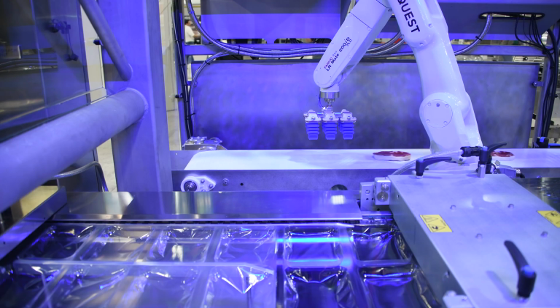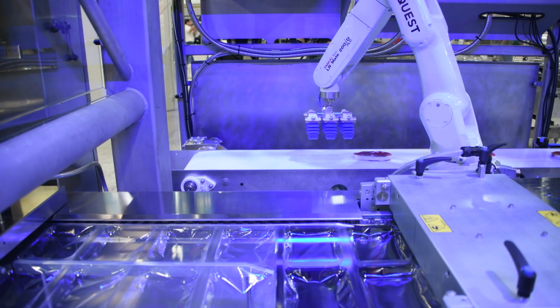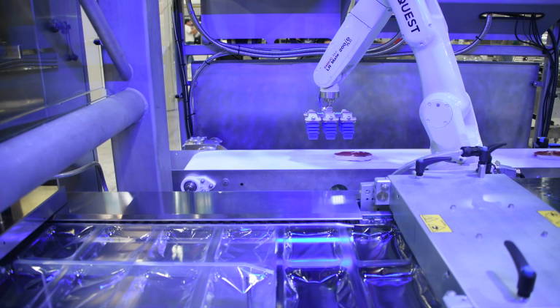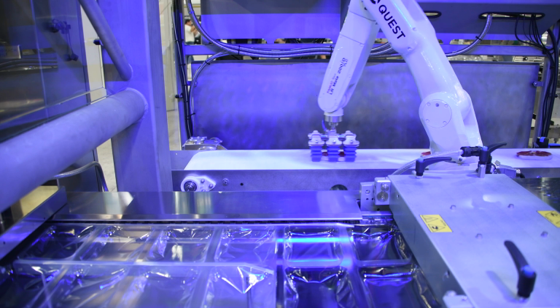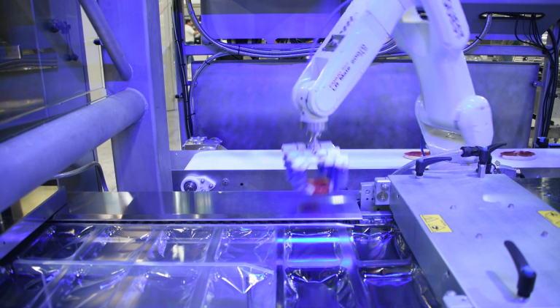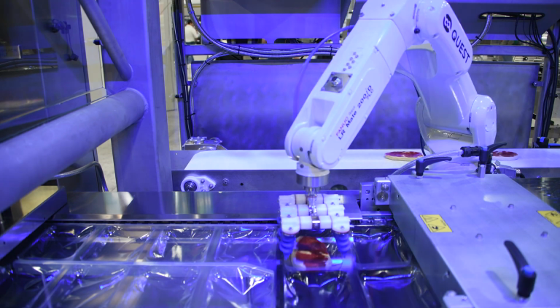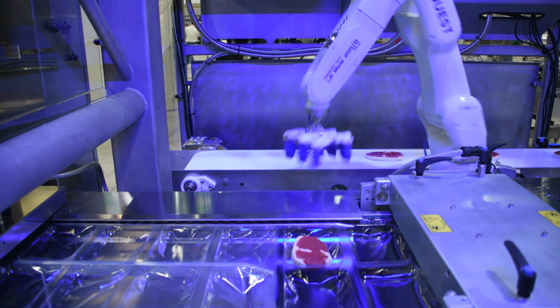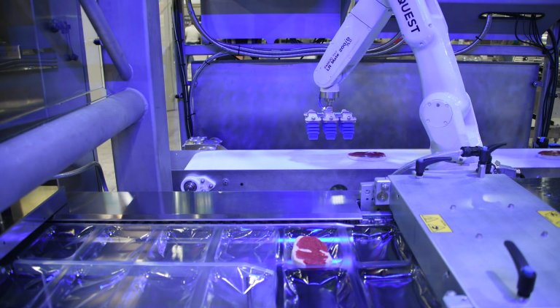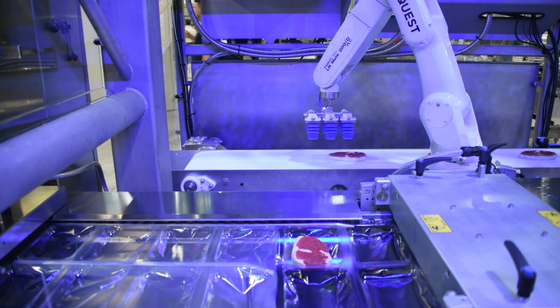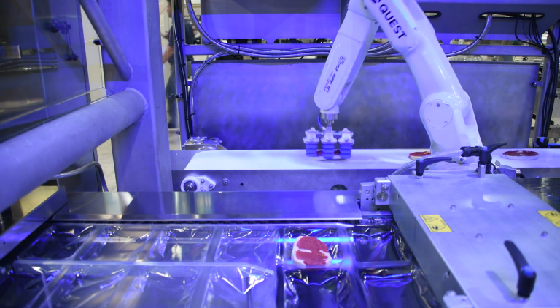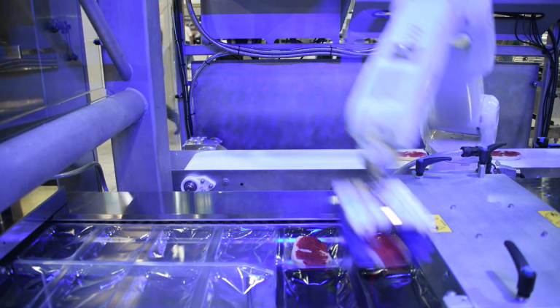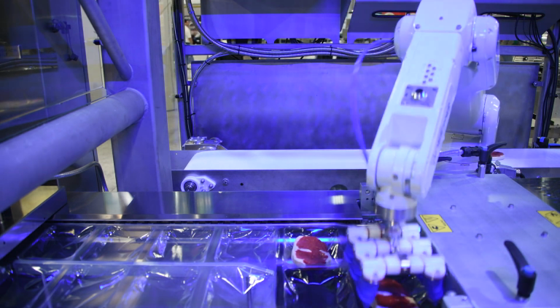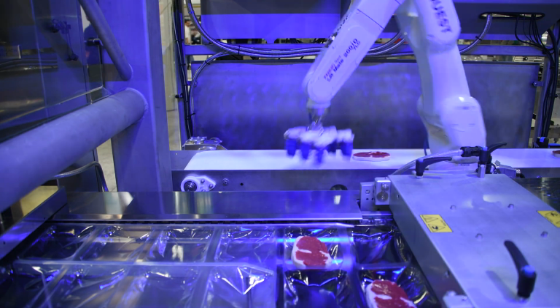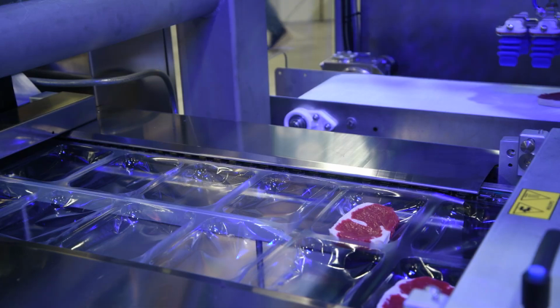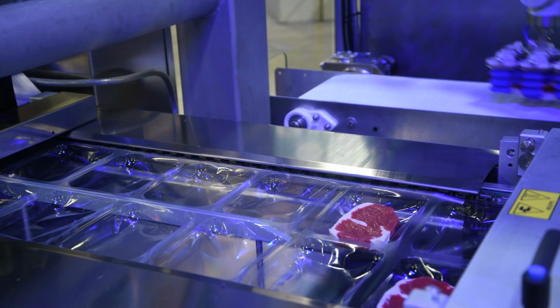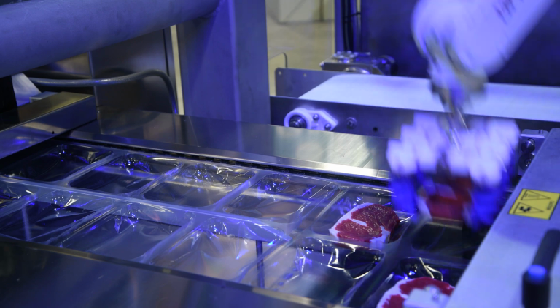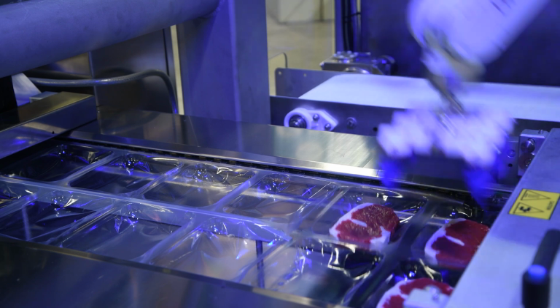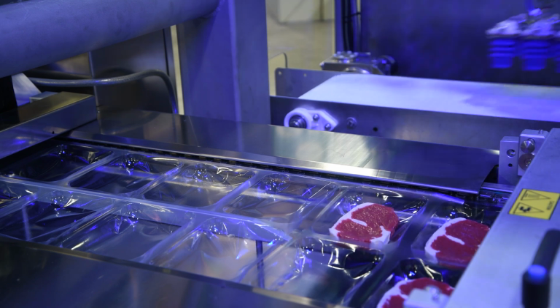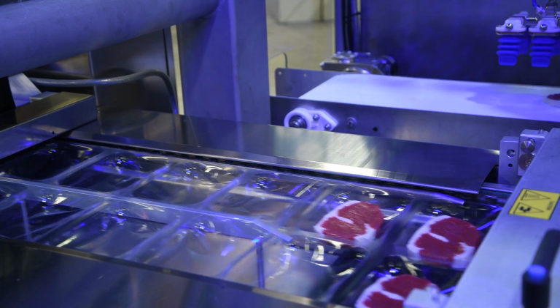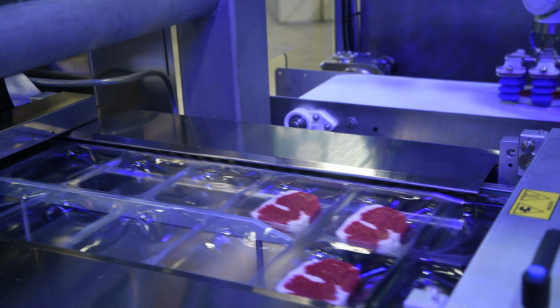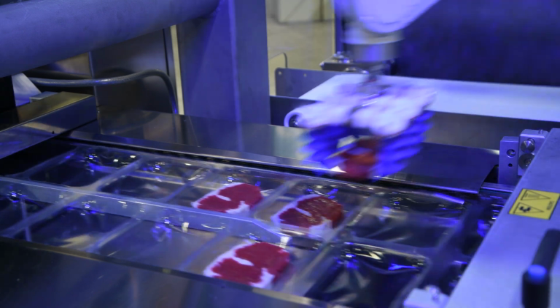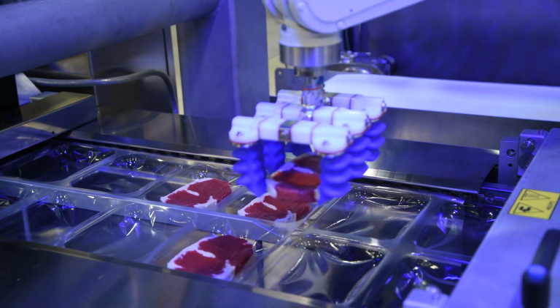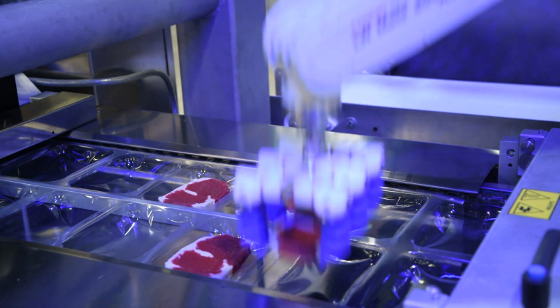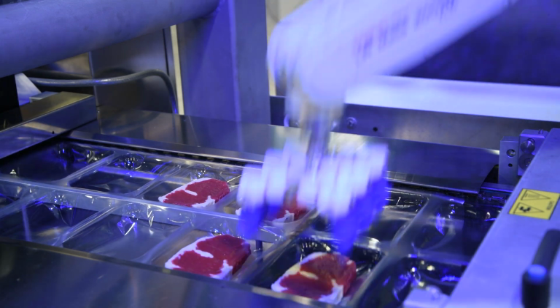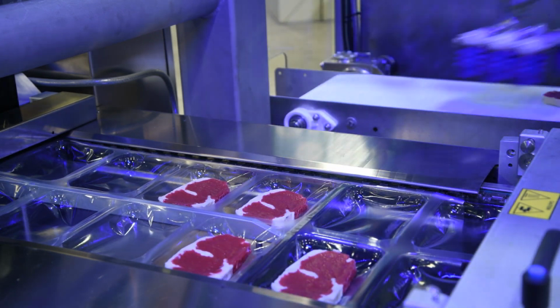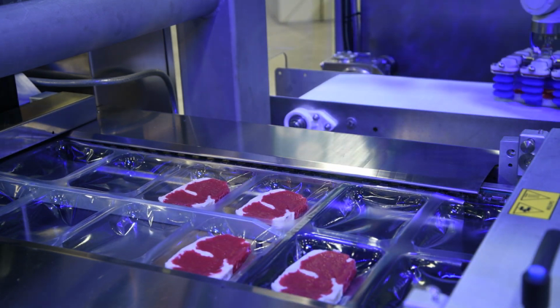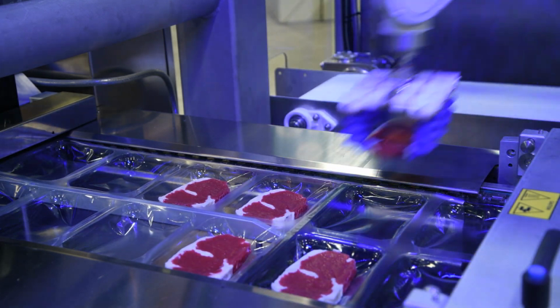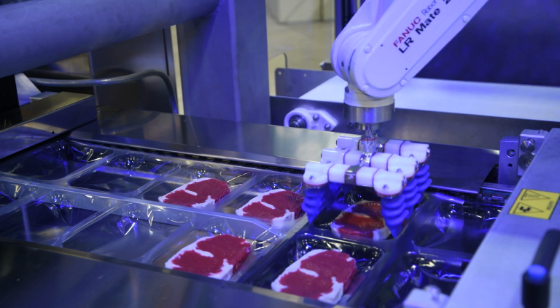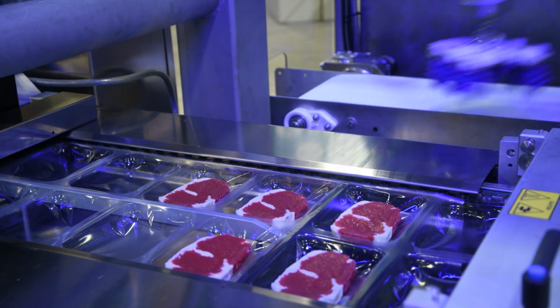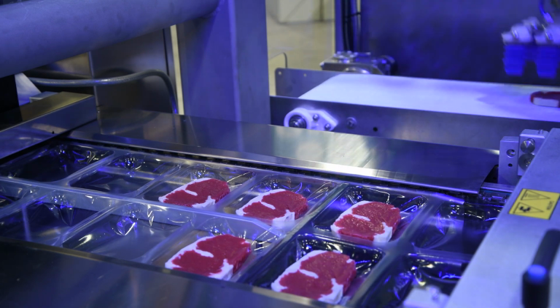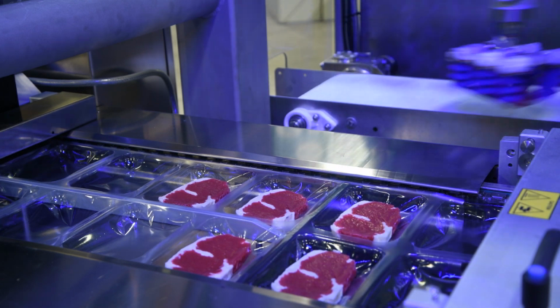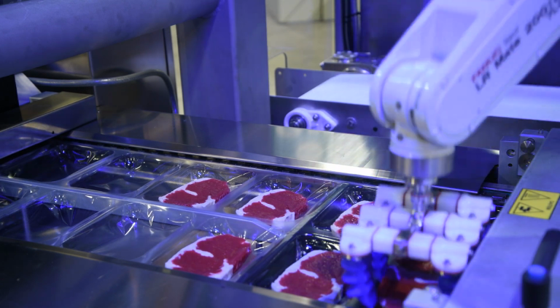The product comes in on an infeed conveyor. We snap a picture of it with a camera — it could be 2D or 3D — accurately locate that product, grab that product, and put it down into, in this case a thermoformer, but it could be a various number of machines.